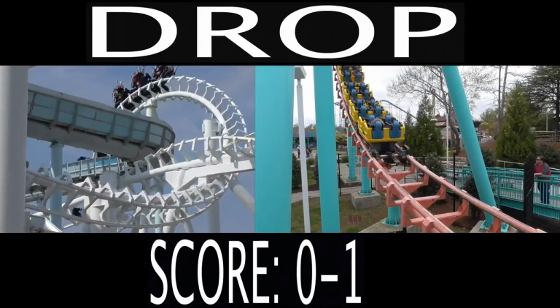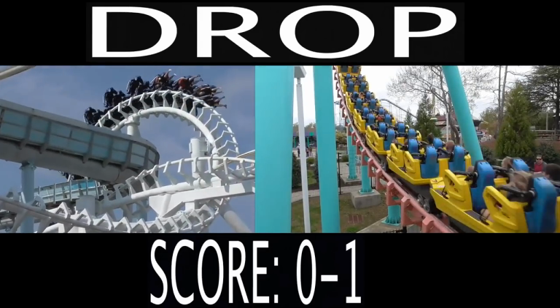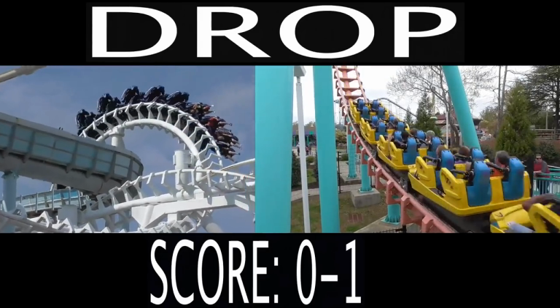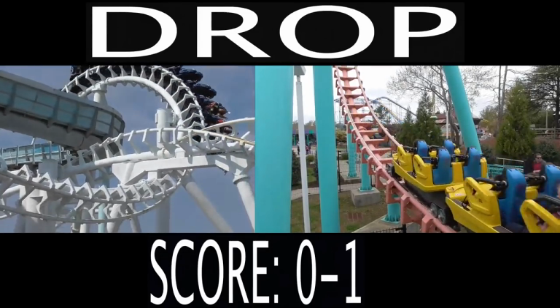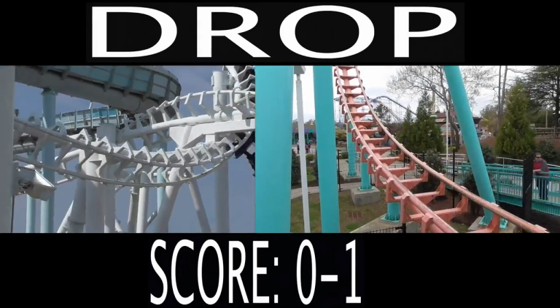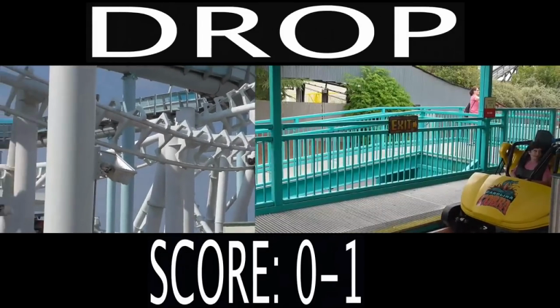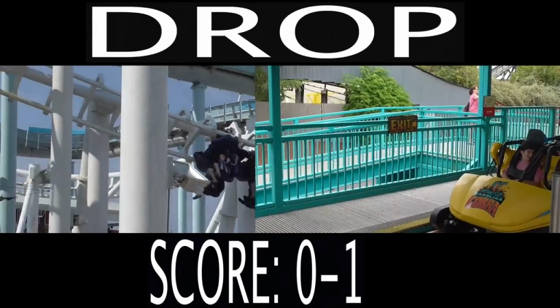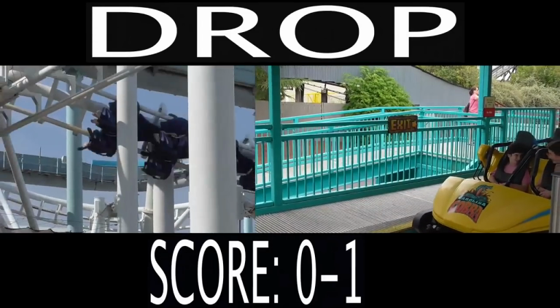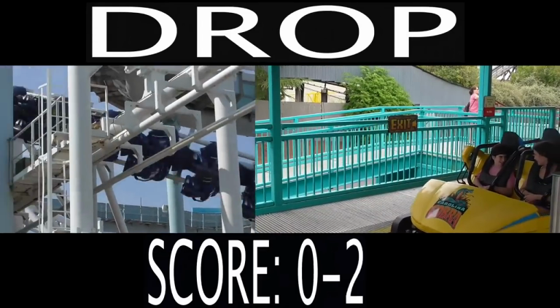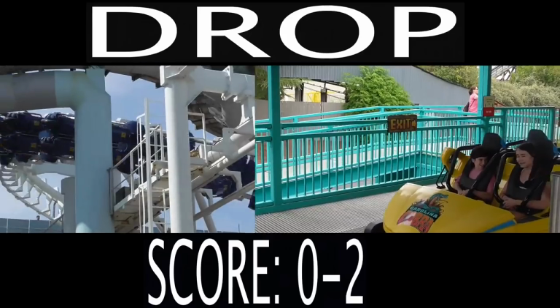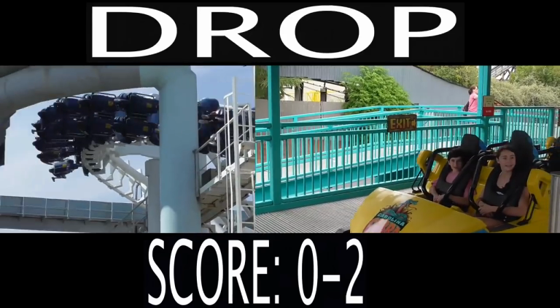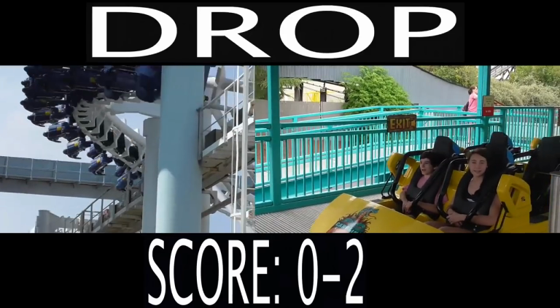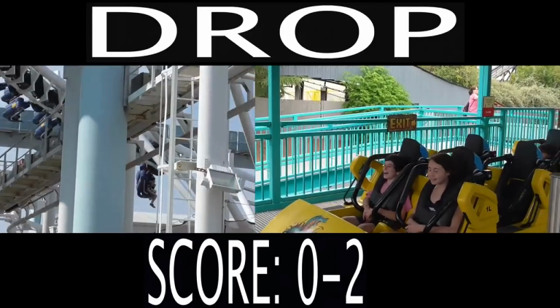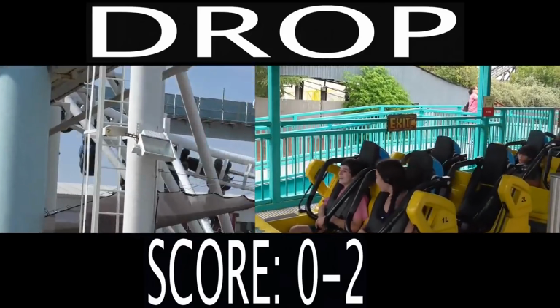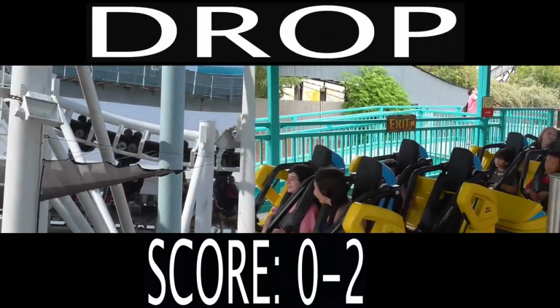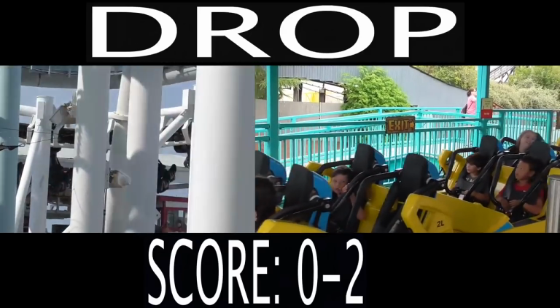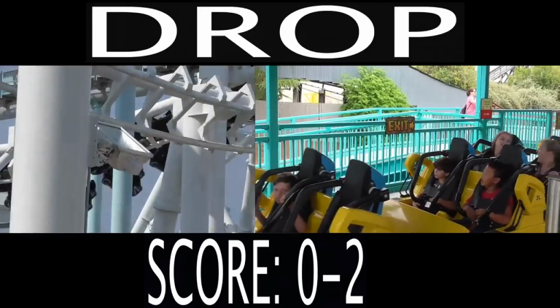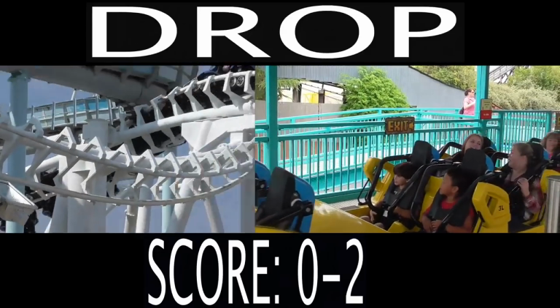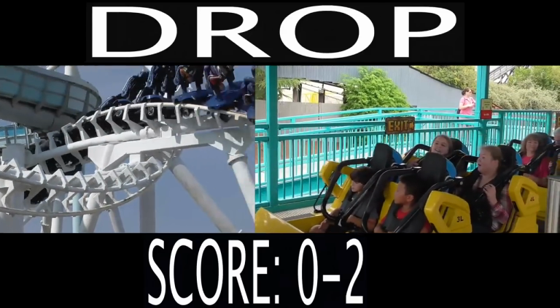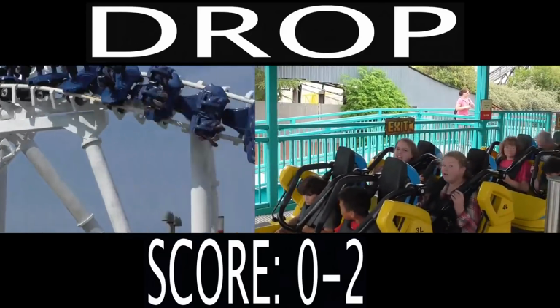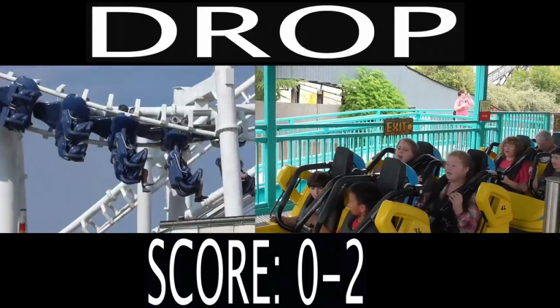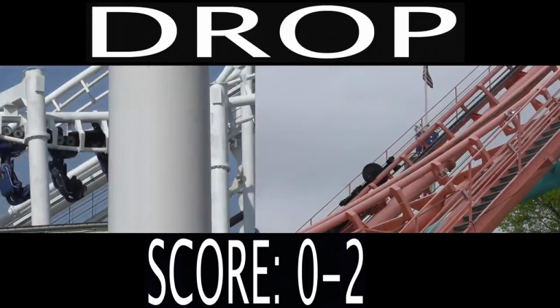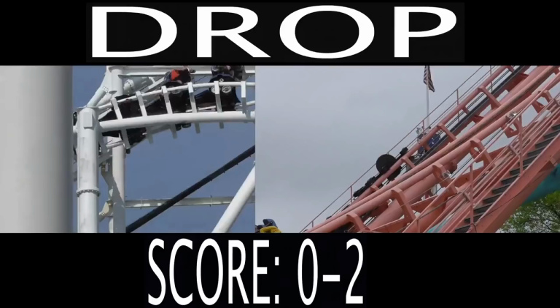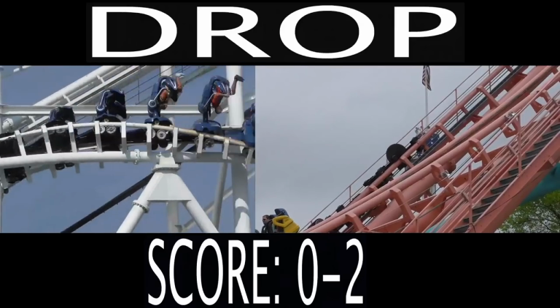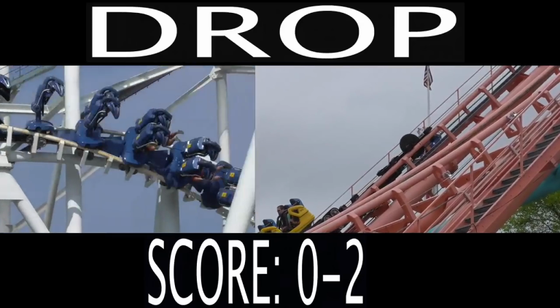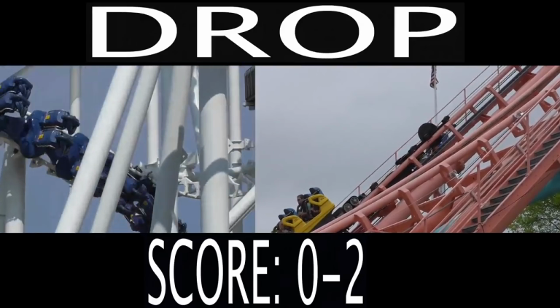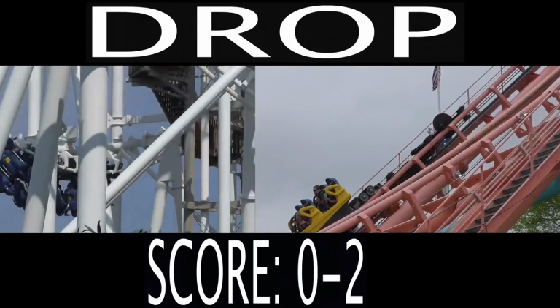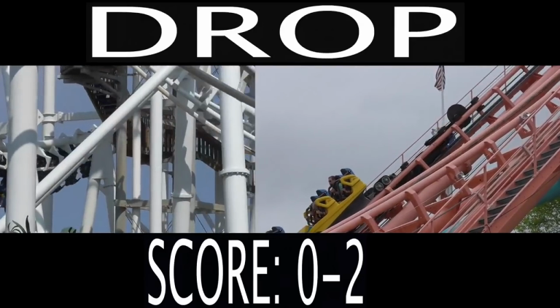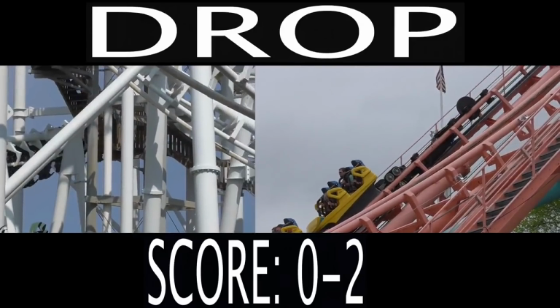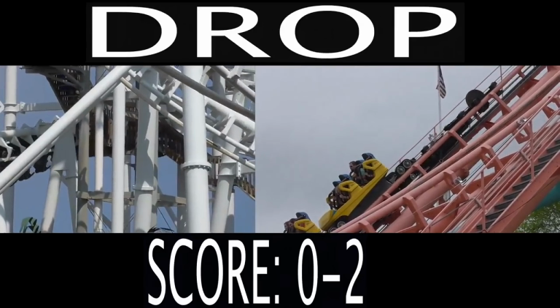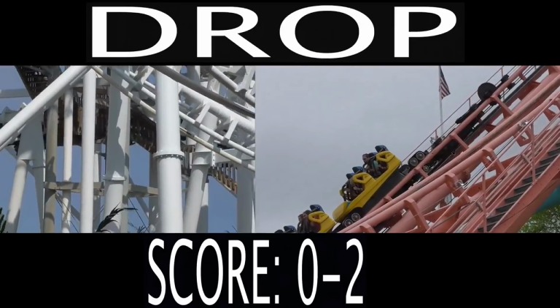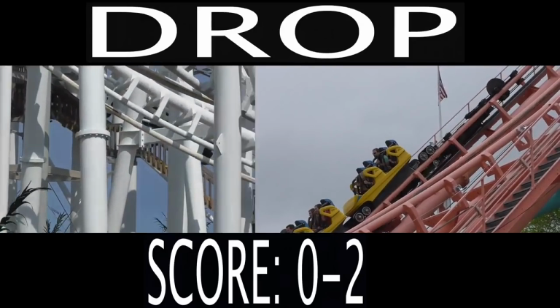Next is the drop — how good each of the drops are. I'm gonna give this to the Boomerang, because you fall forwards and backwards, which is something you don't get to do with the SLC, which is really cool. Plus, it's a better drop.